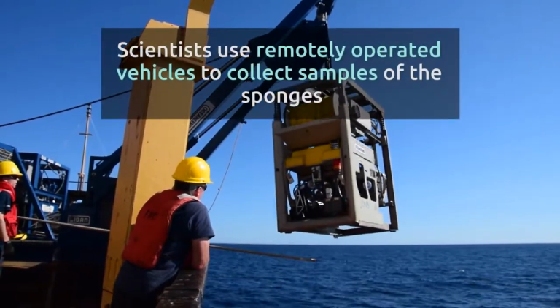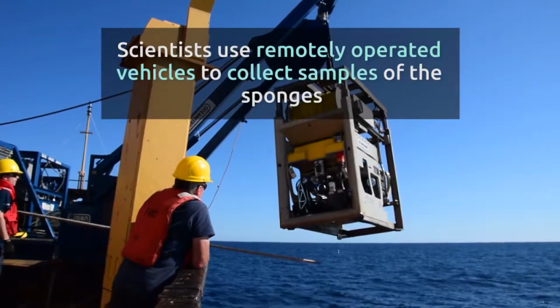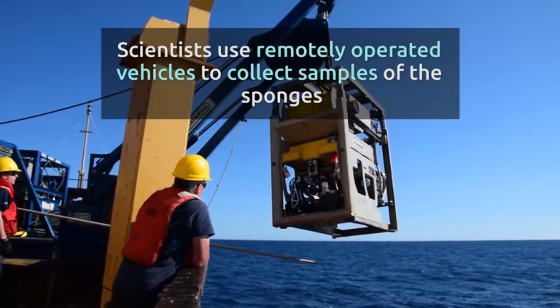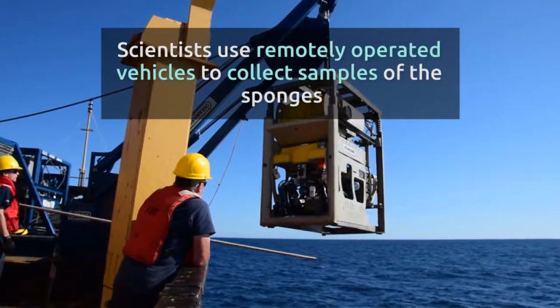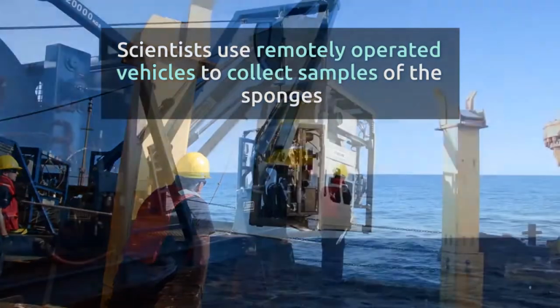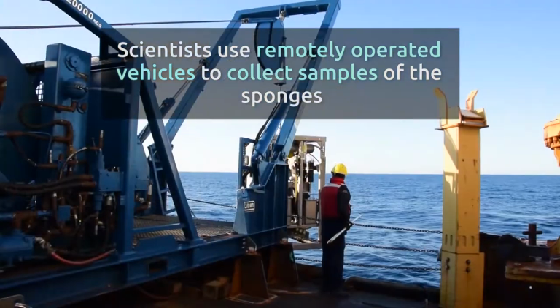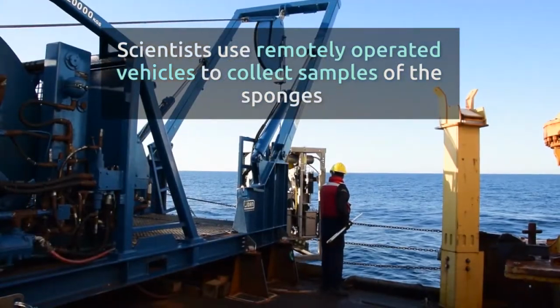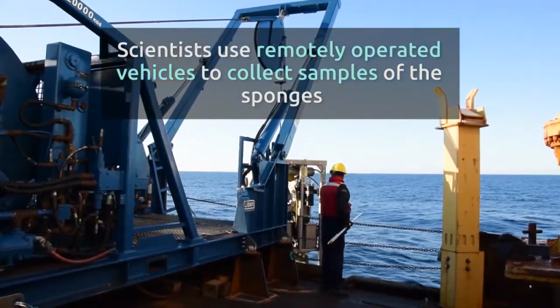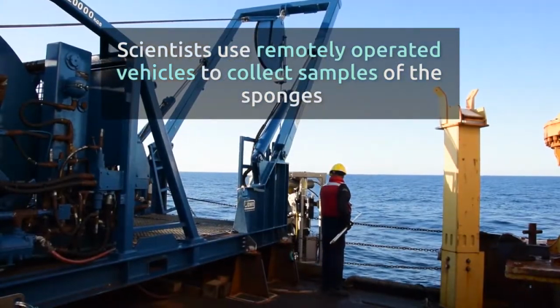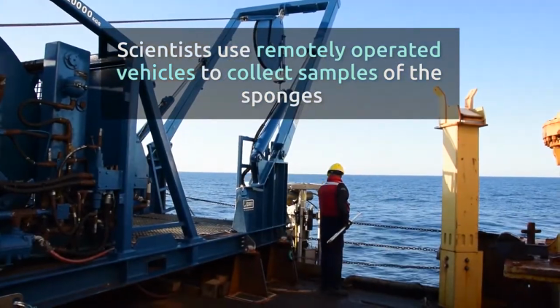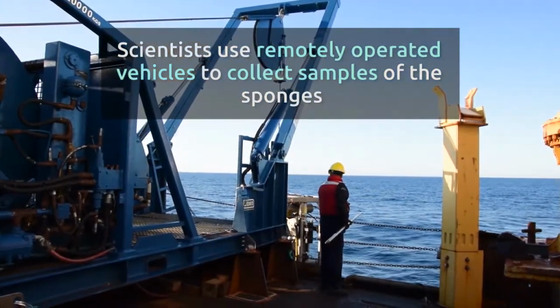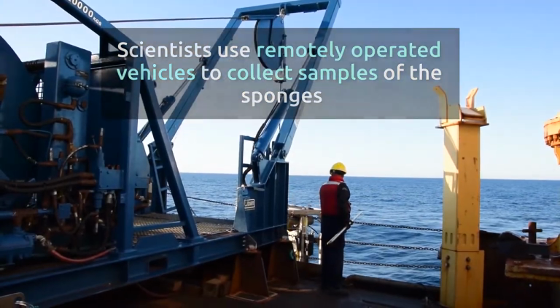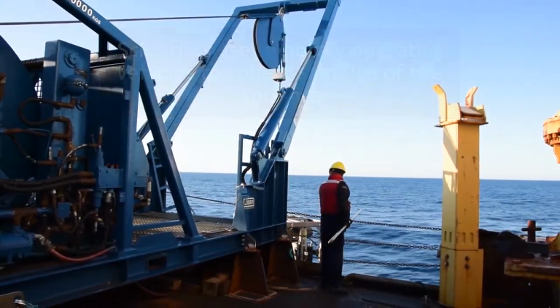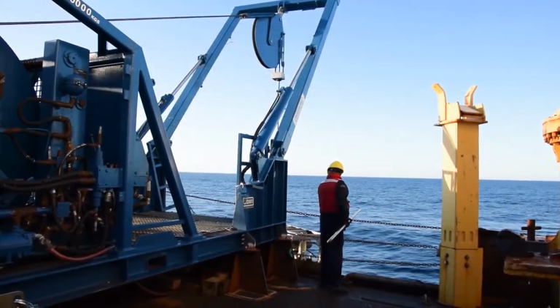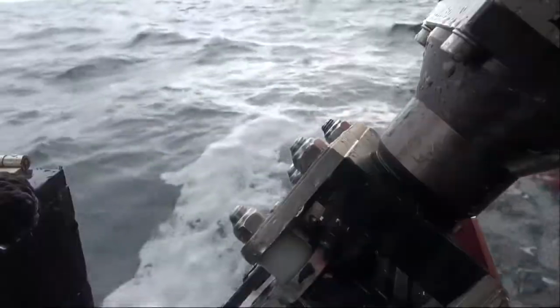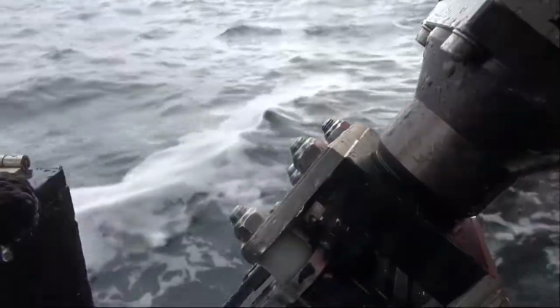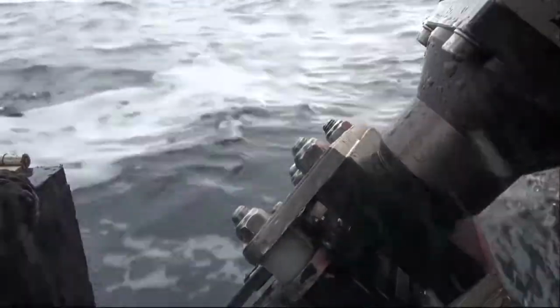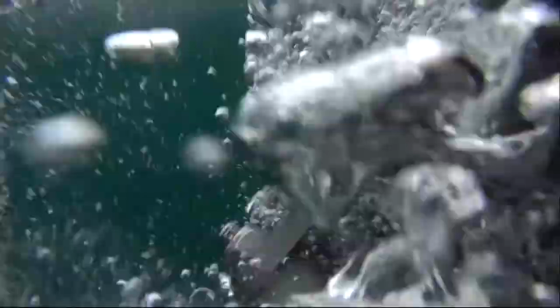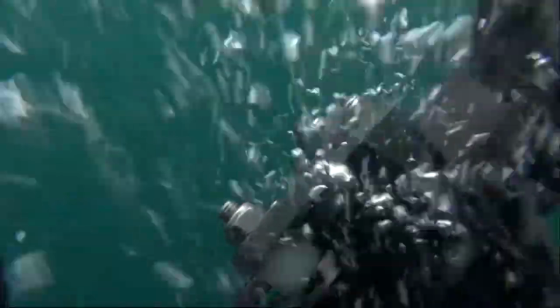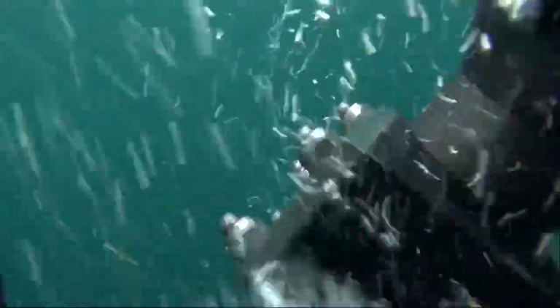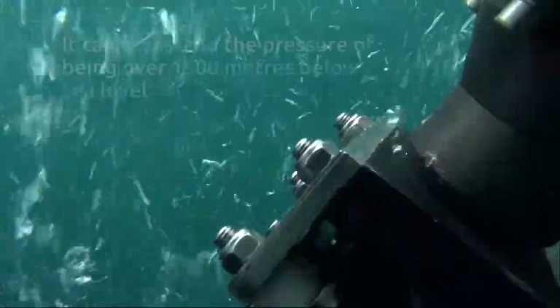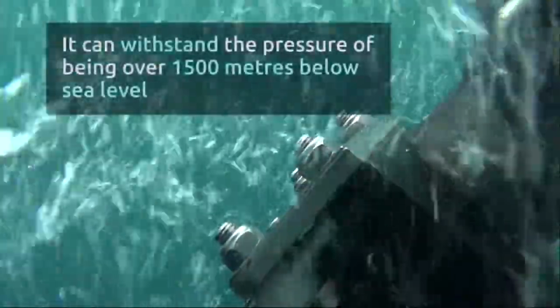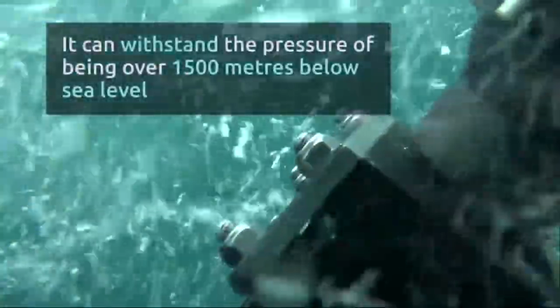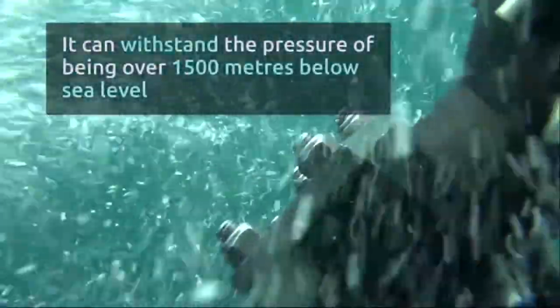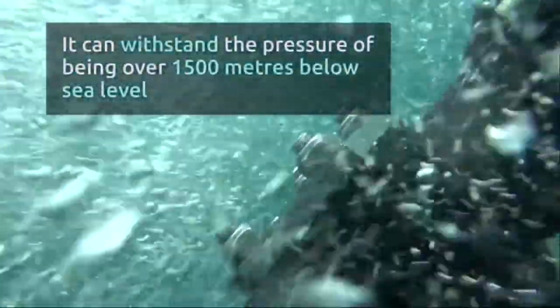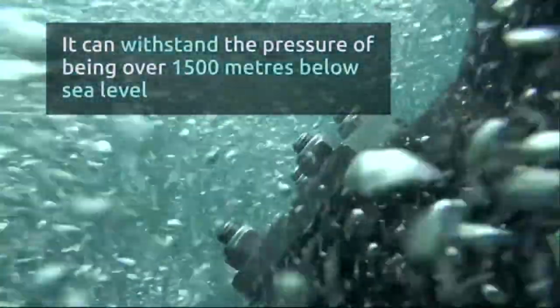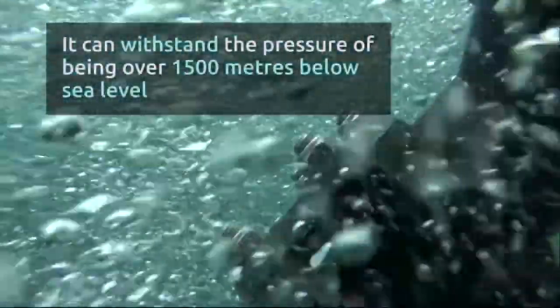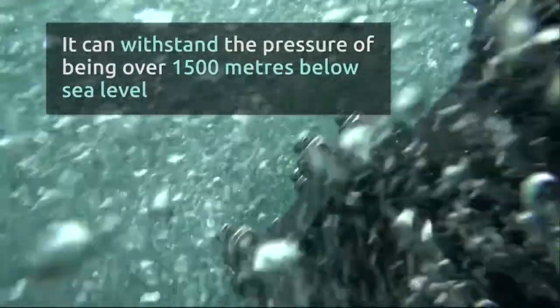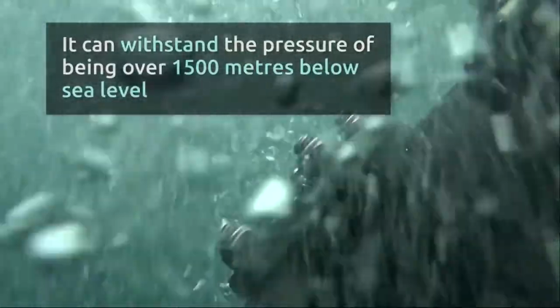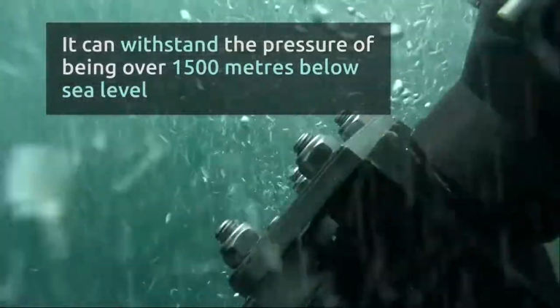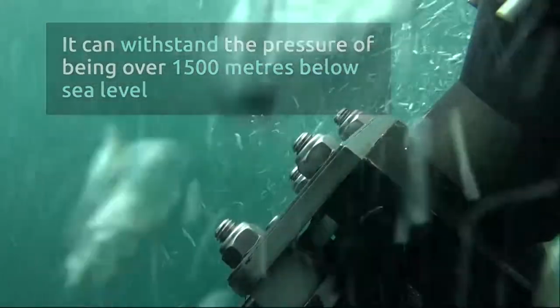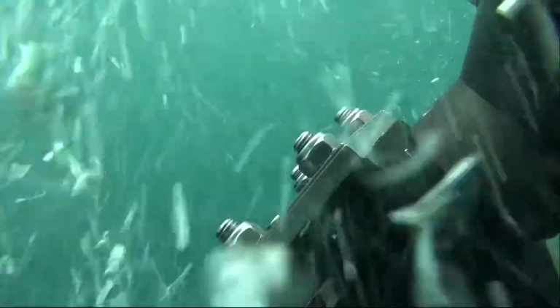Scientists use remotely operated vehicles to collect samples of the sponges. The vehicle can withstand the pressure of being over 1,500 metres below sea level.